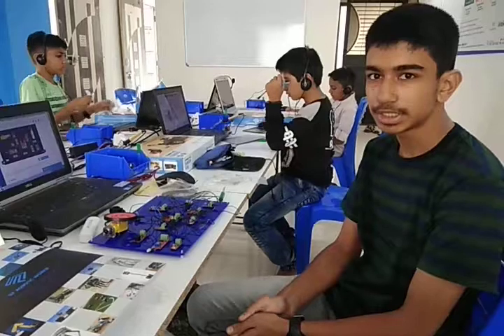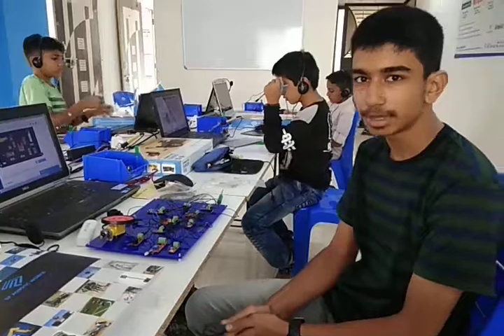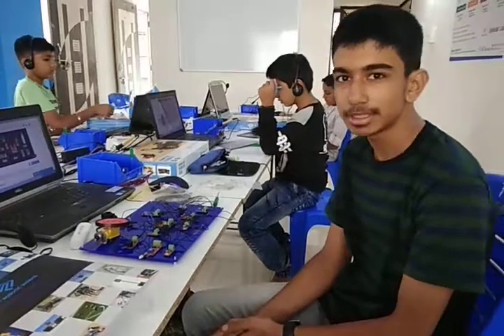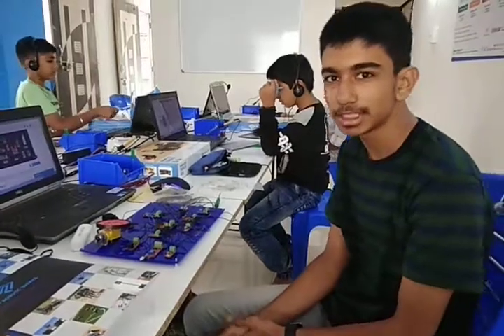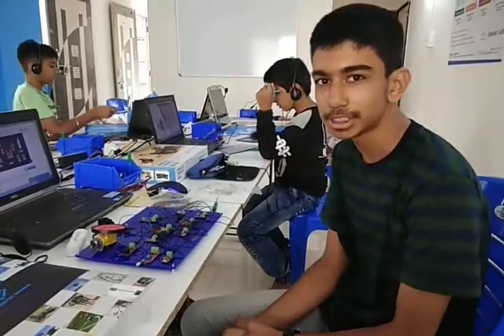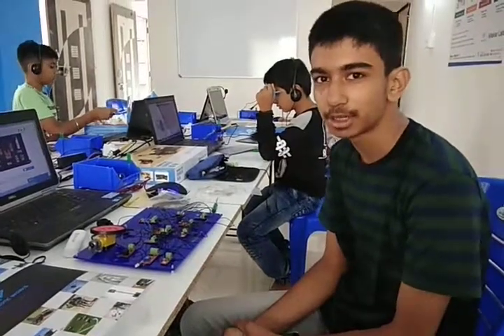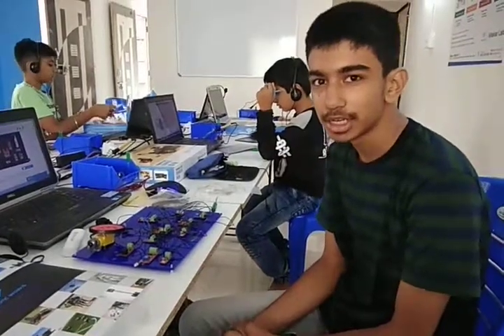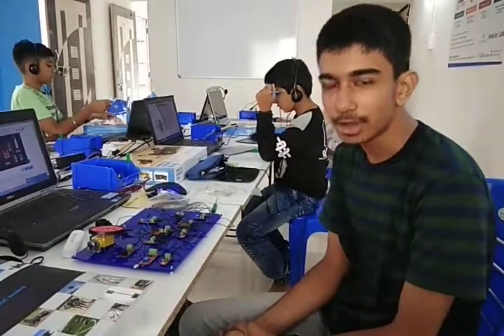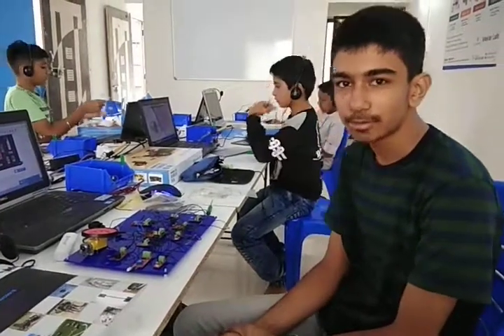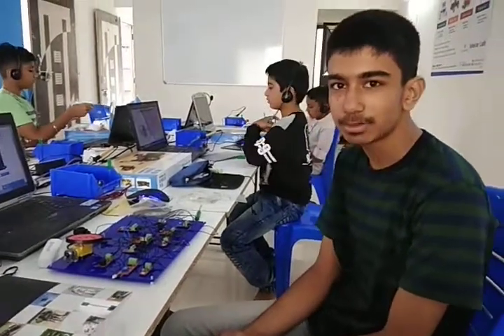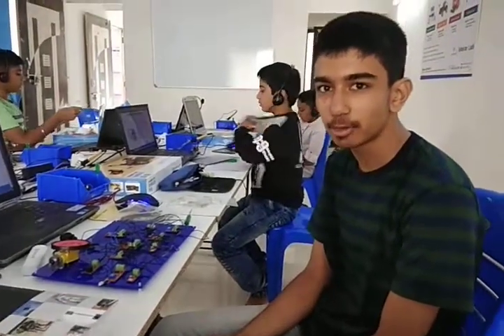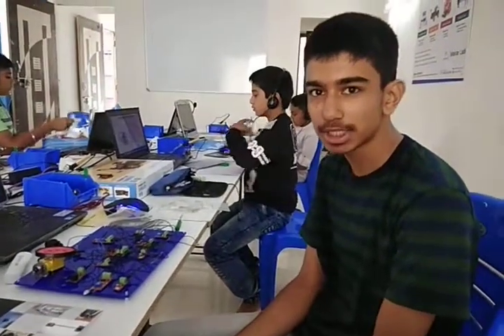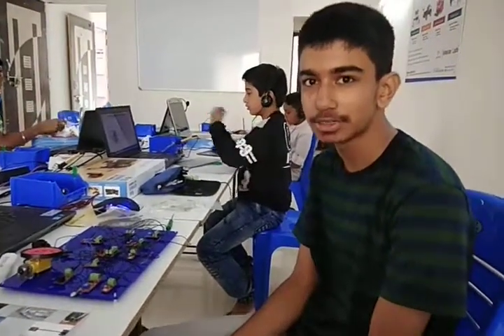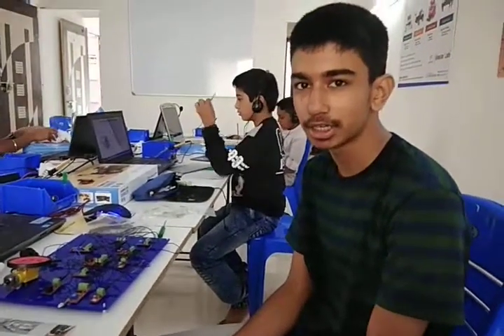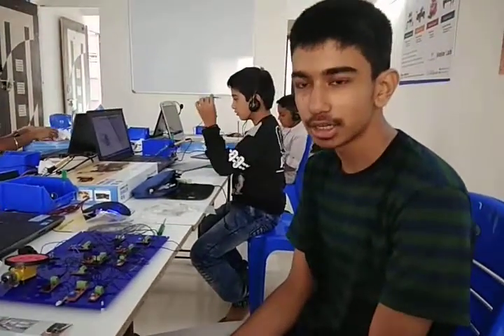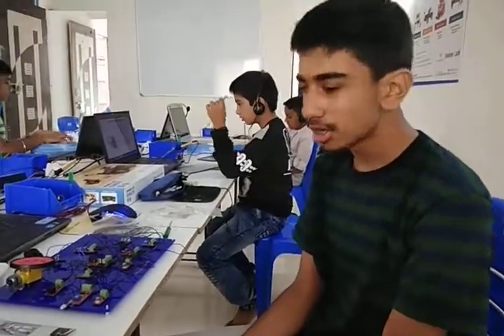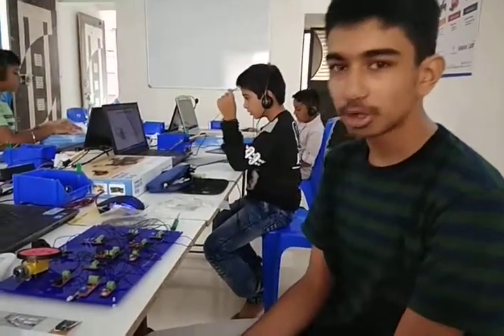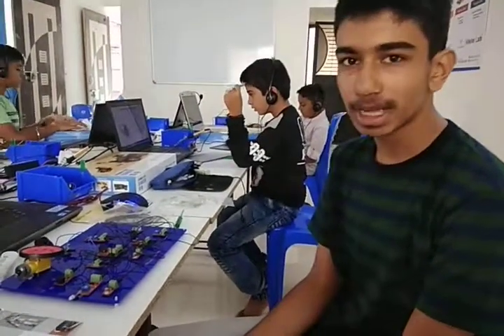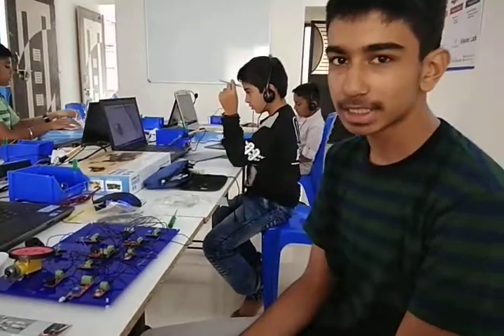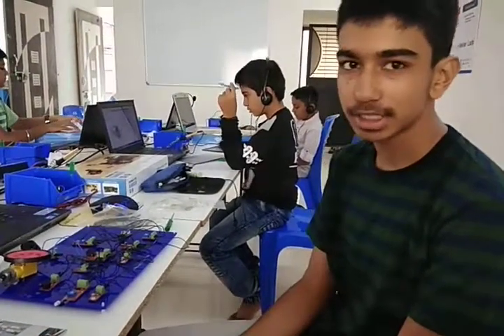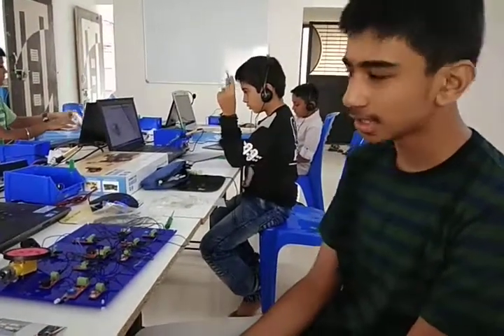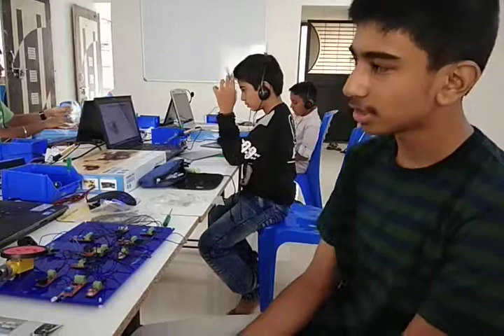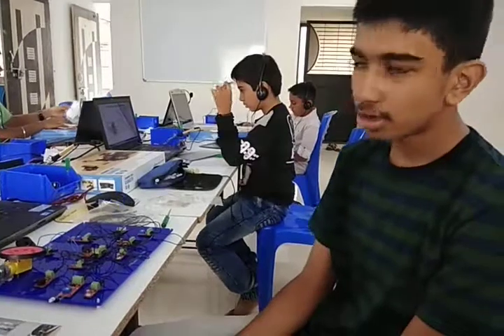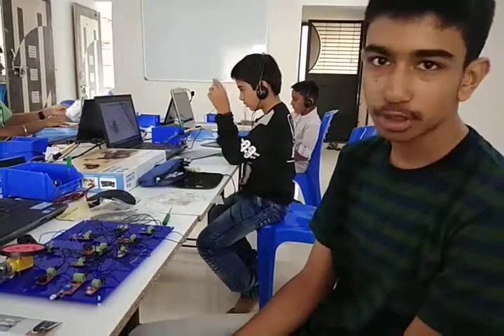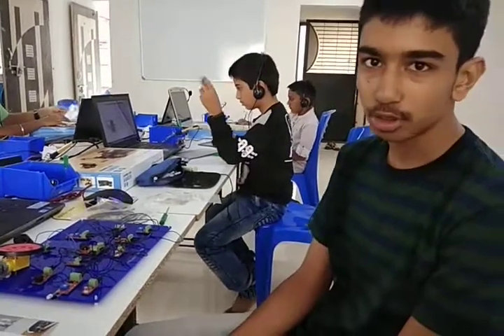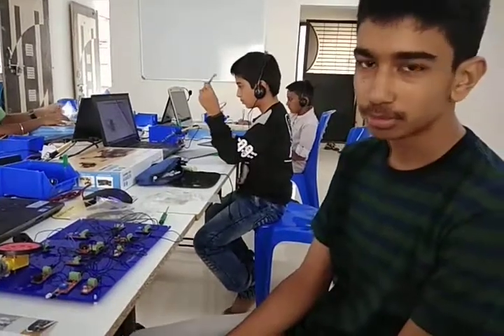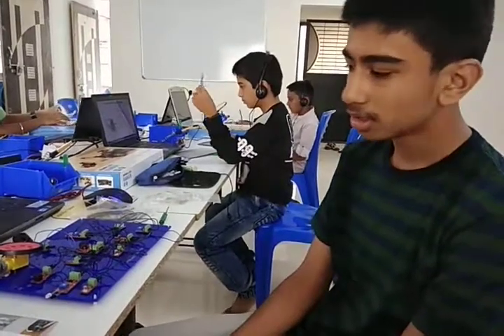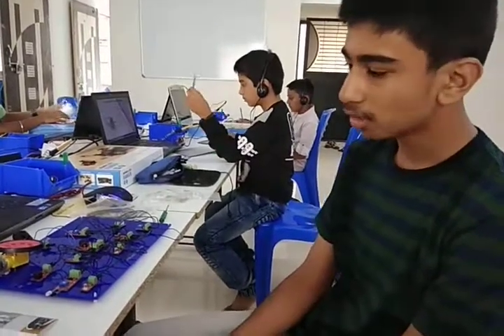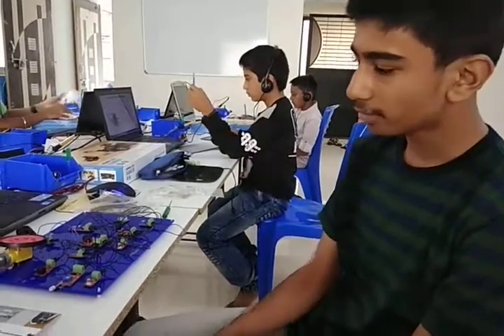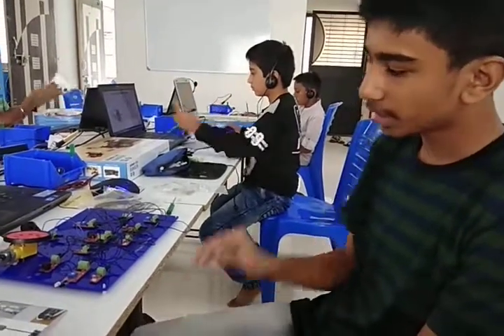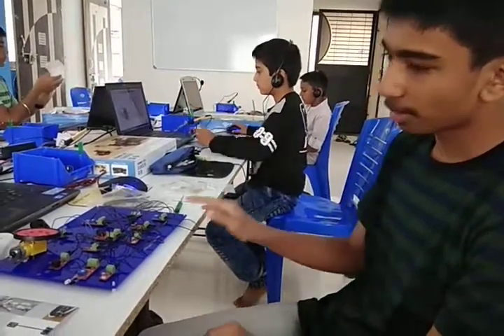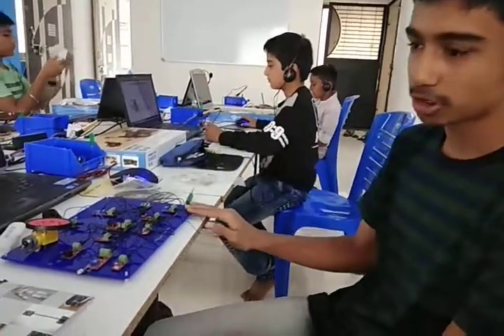My name is Isan Nami Shavala. I am from SQ Robotics Rajdinagar. Today is my last session, and I have completed my project.